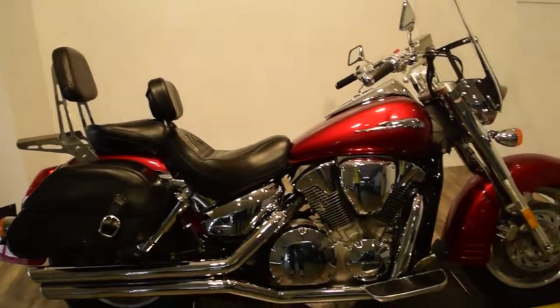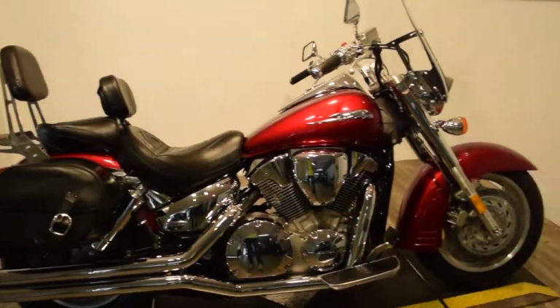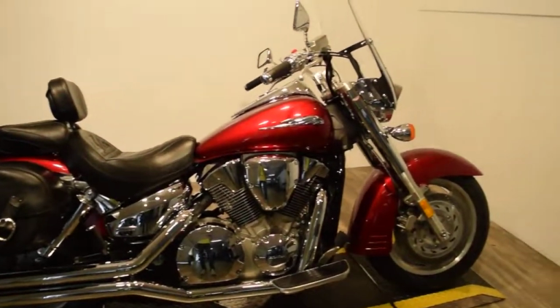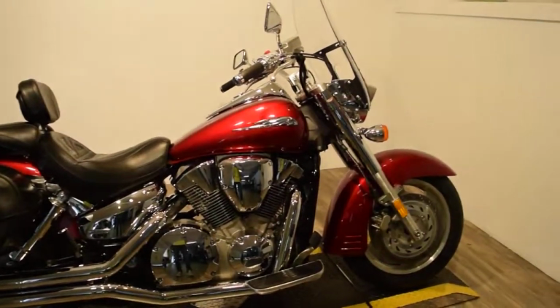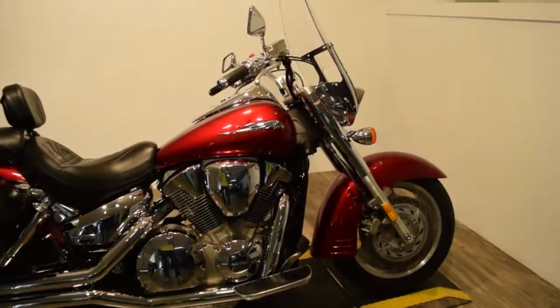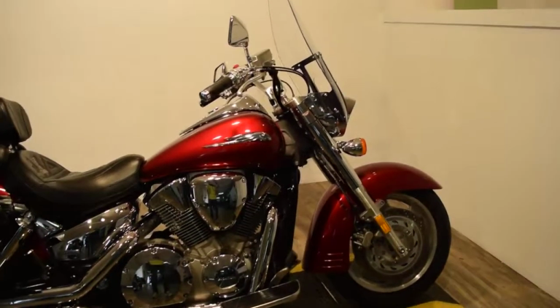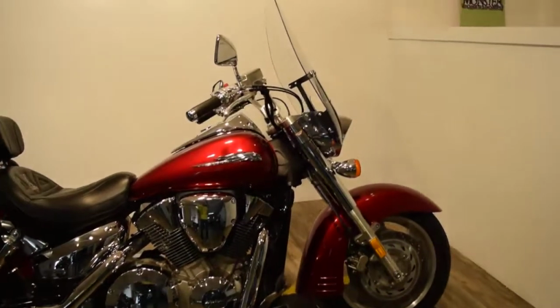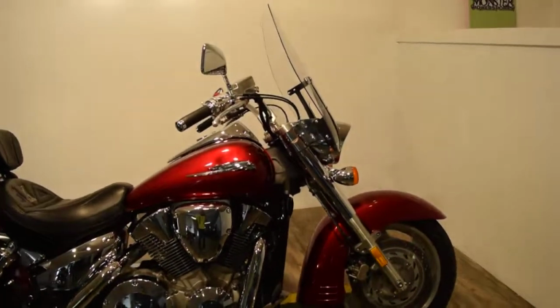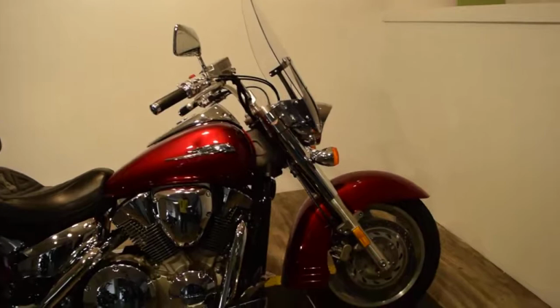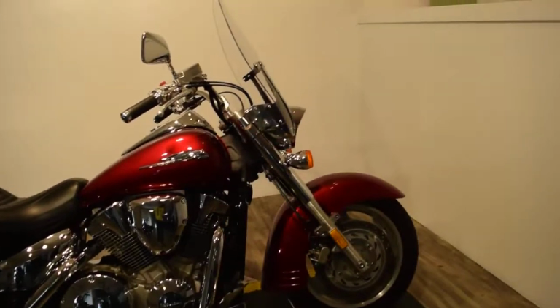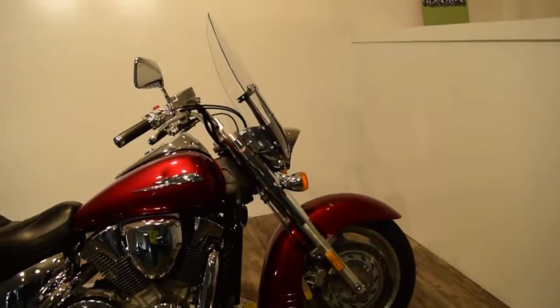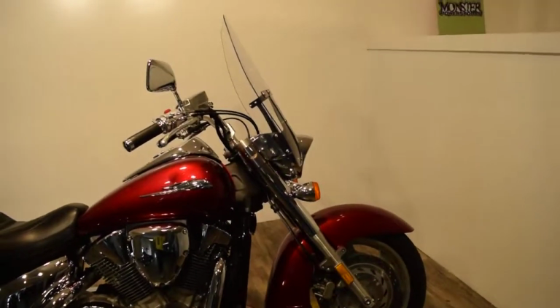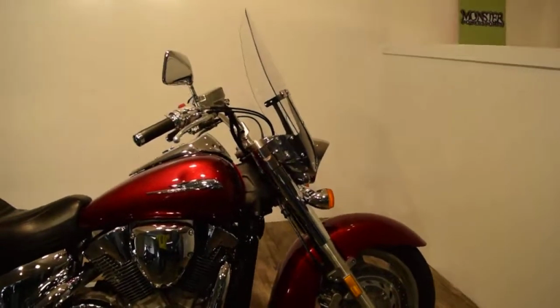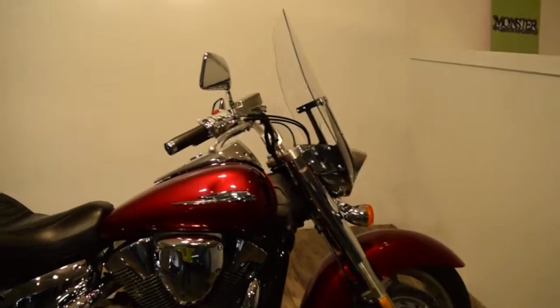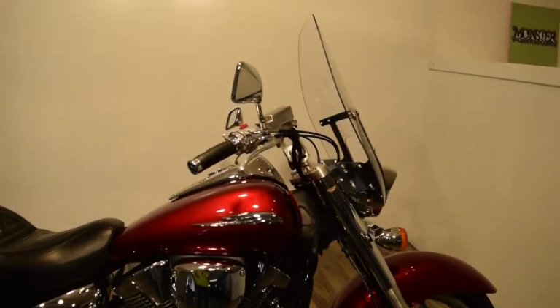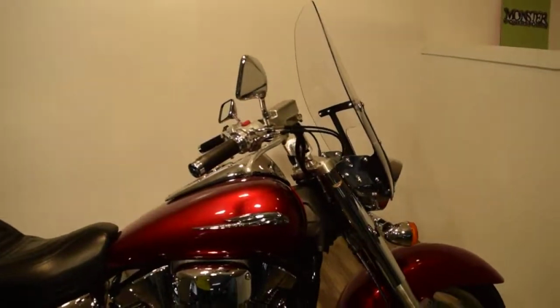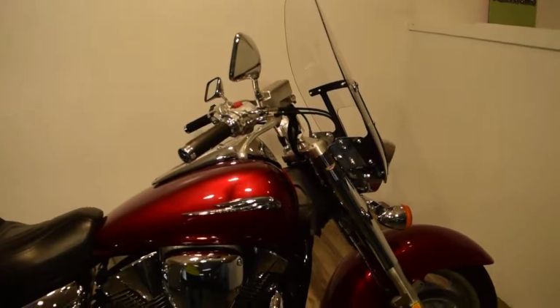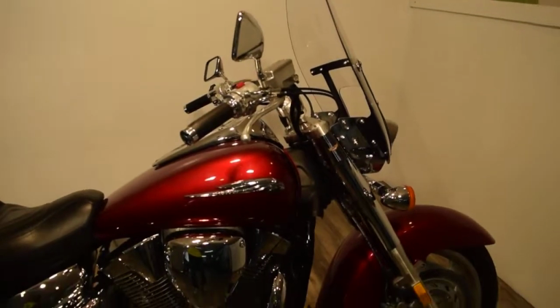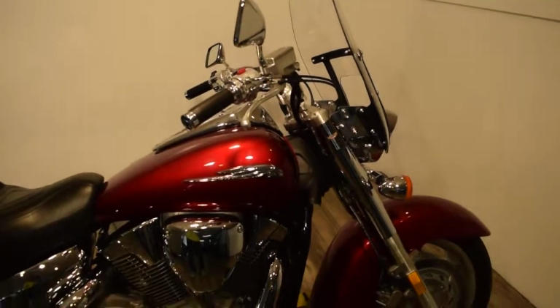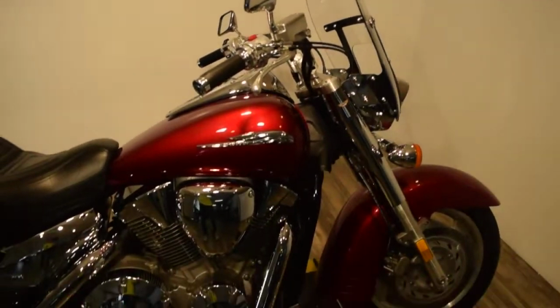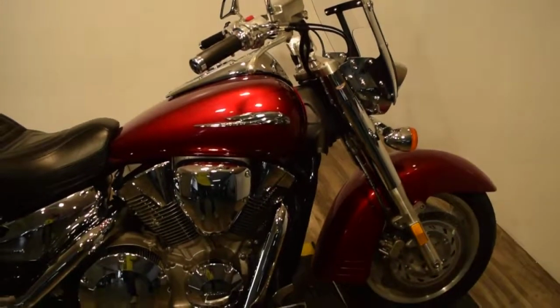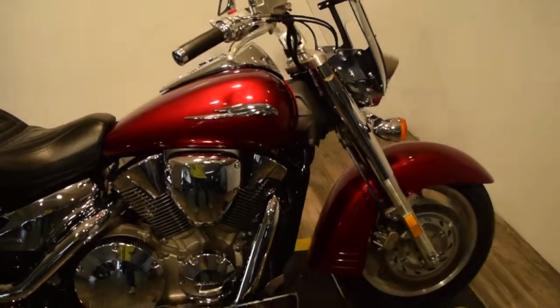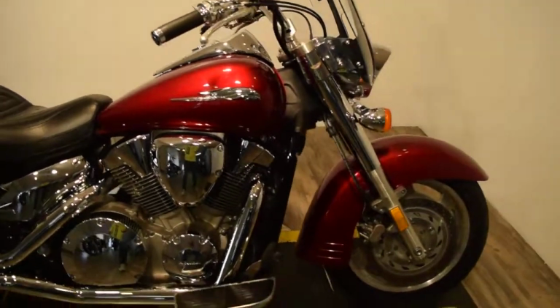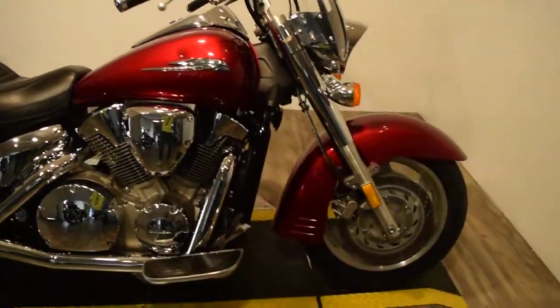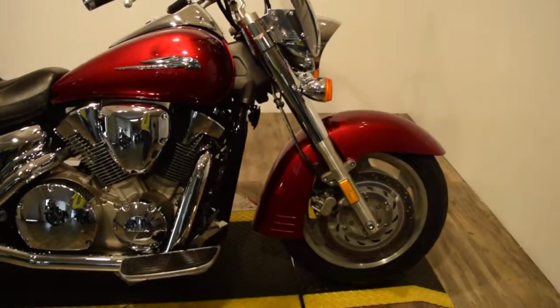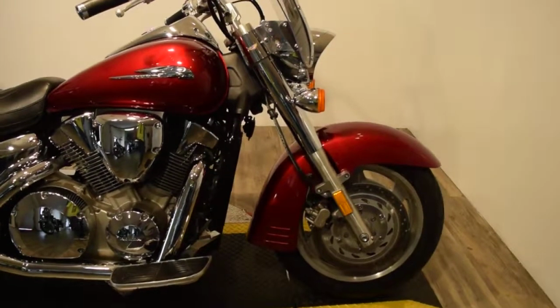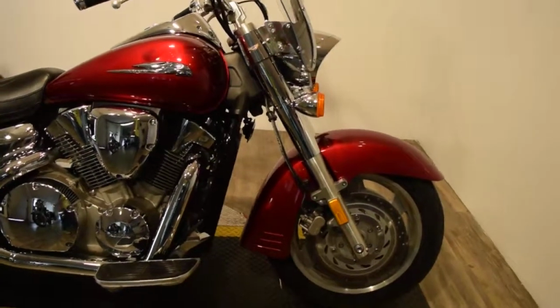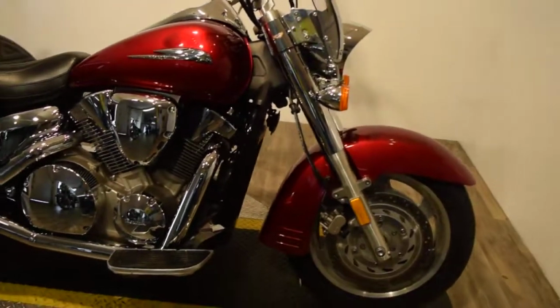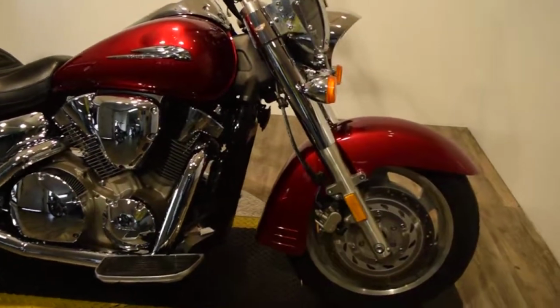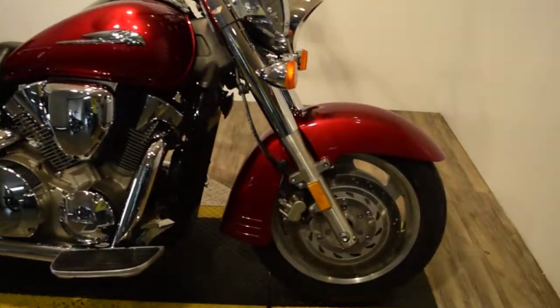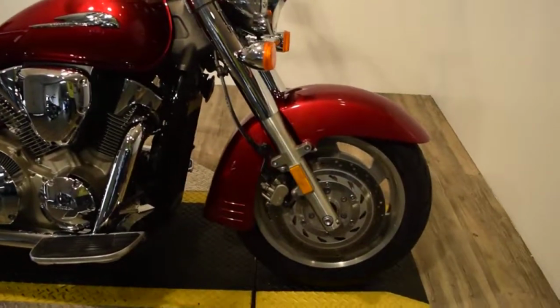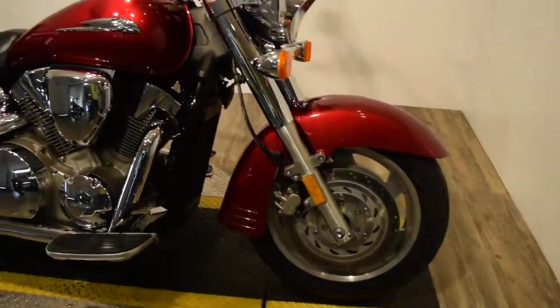It's got a nice seat with a driver's backrest and passenger's backrest with a luggage rack. It's also got a windshield and cruise control. You can see 25 more pictures of this bike on our website.